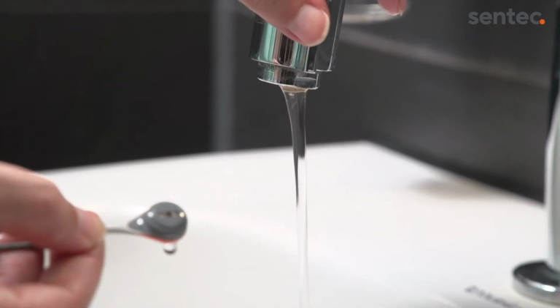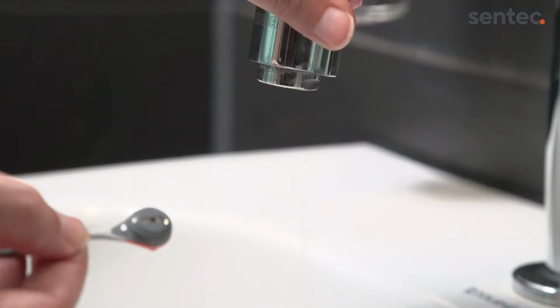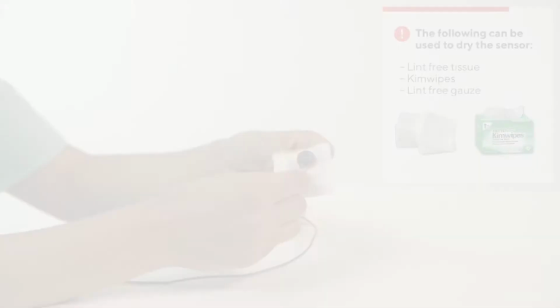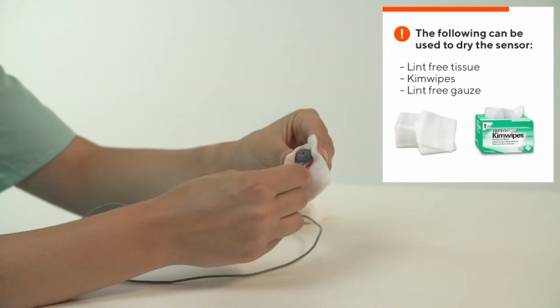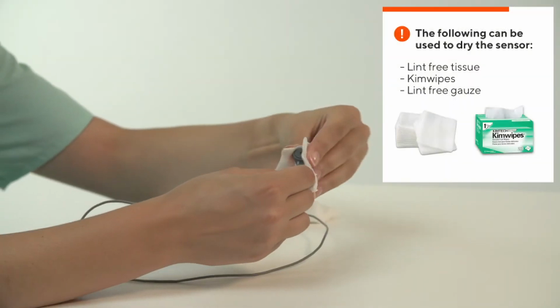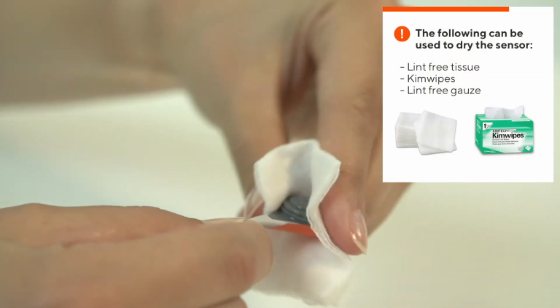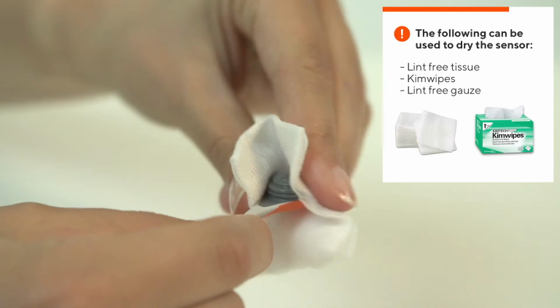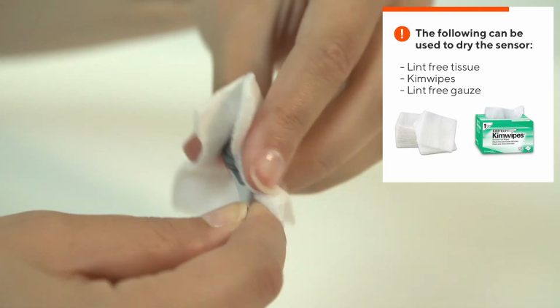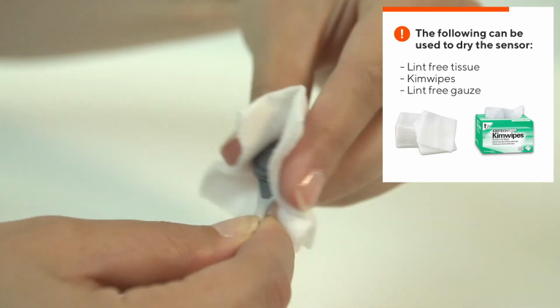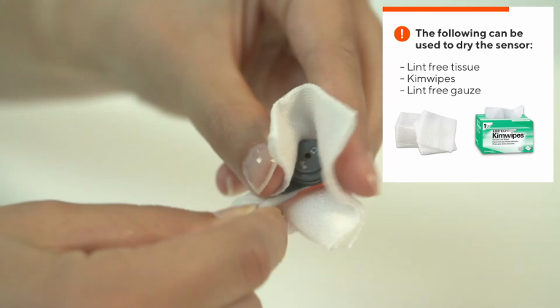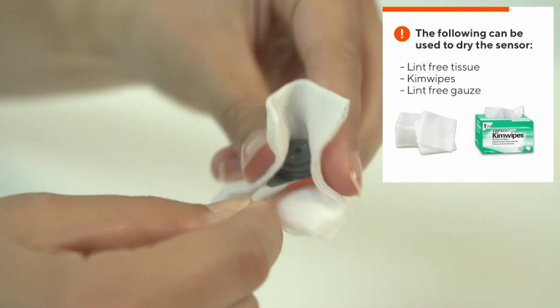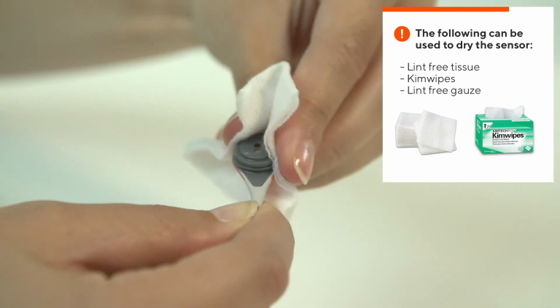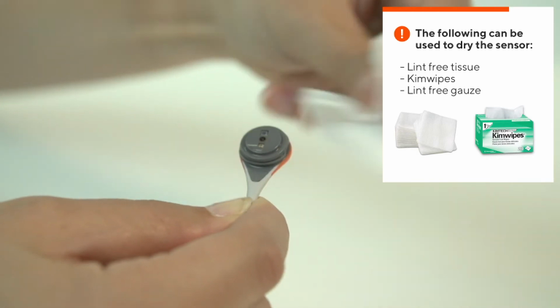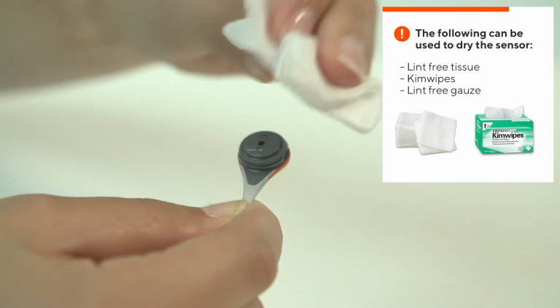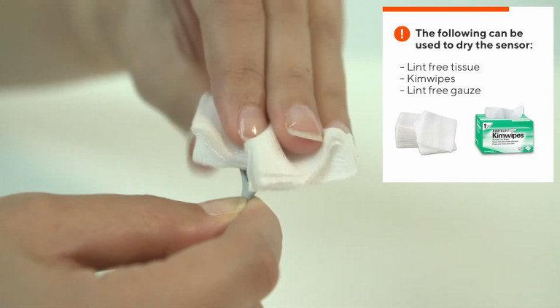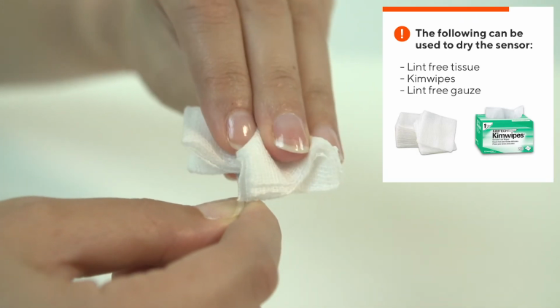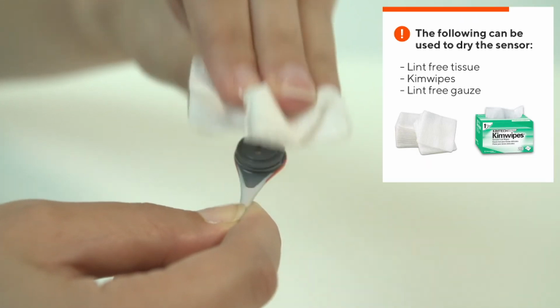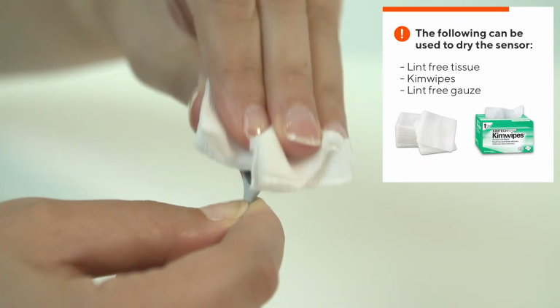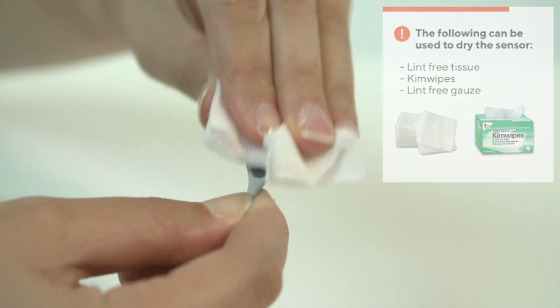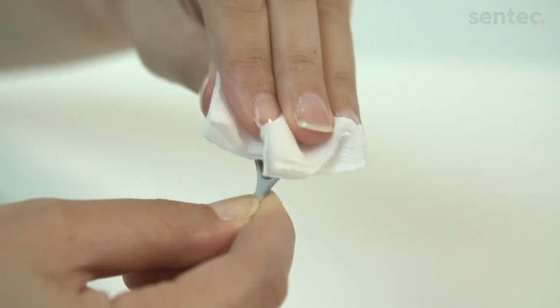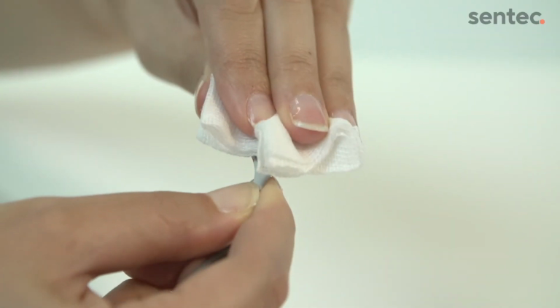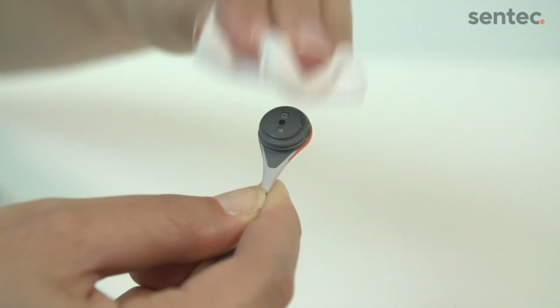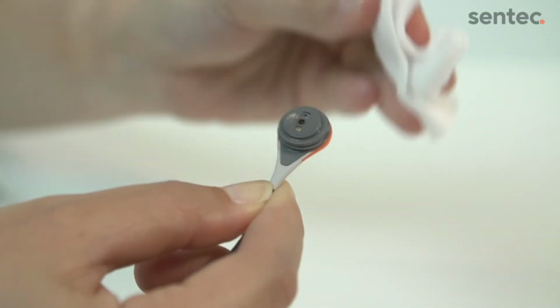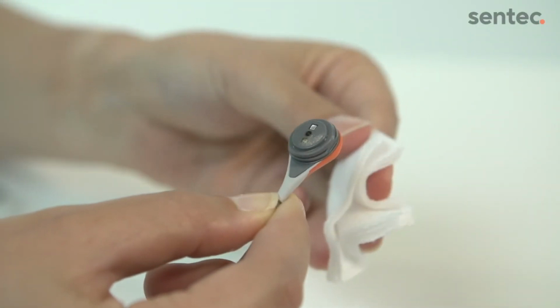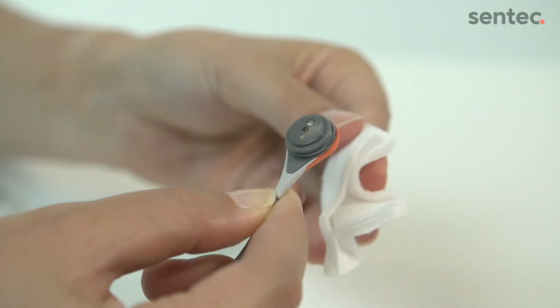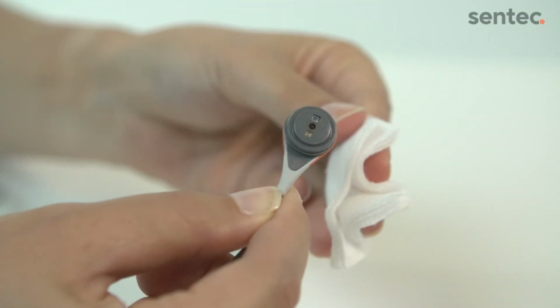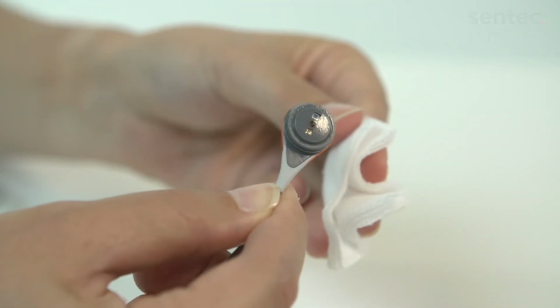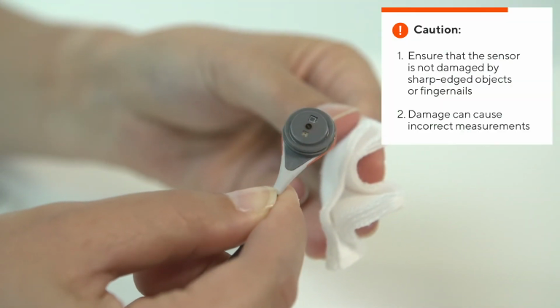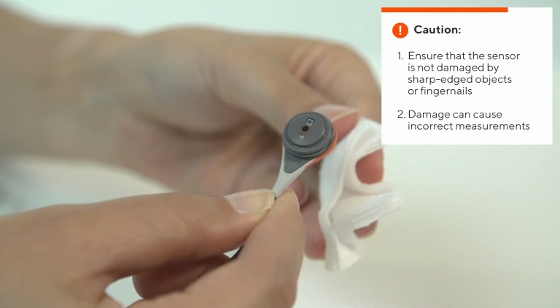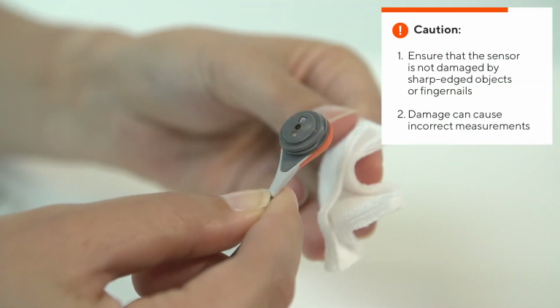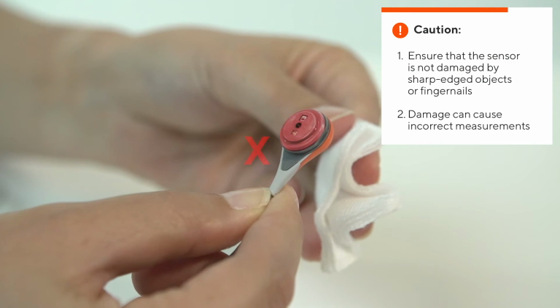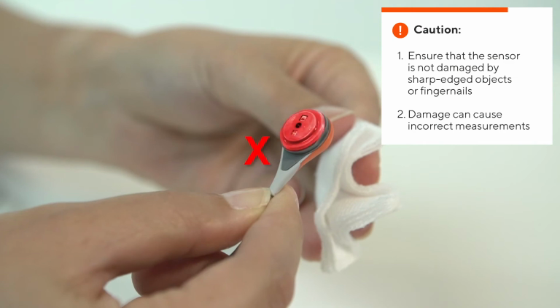Dry the grooves around the sensor with clean, lint-free gauze and make sure there is no gel residue remaining in the grooves. Gently tap the gauze on the sensor surface to dry. Do not rub the sensor surface.